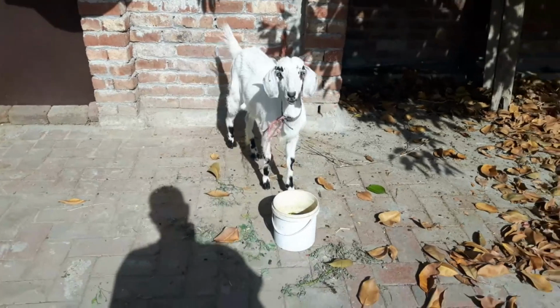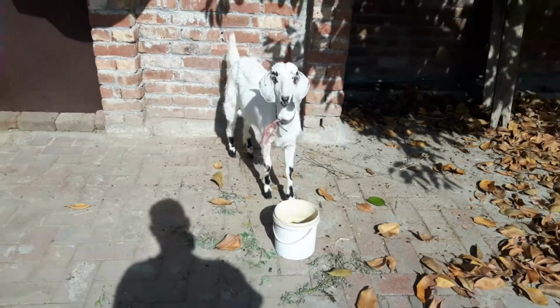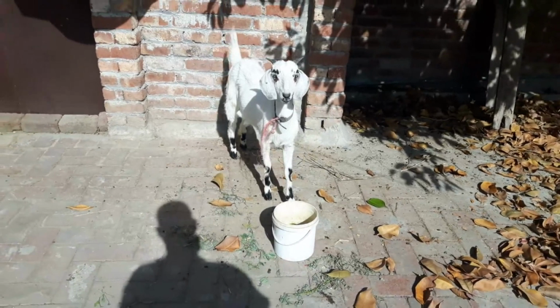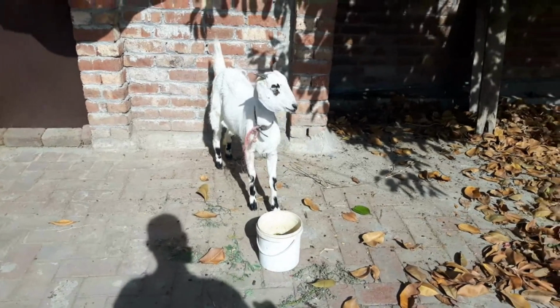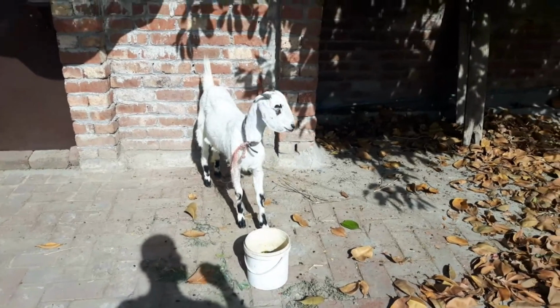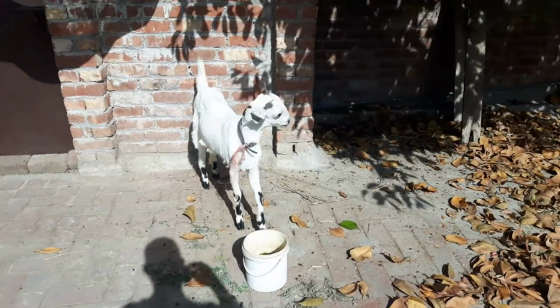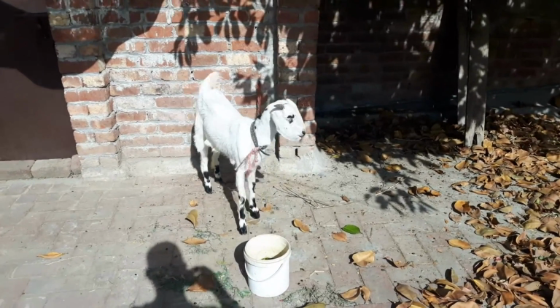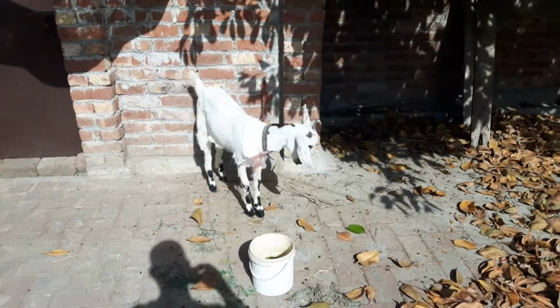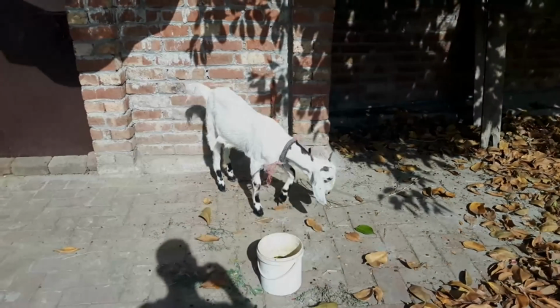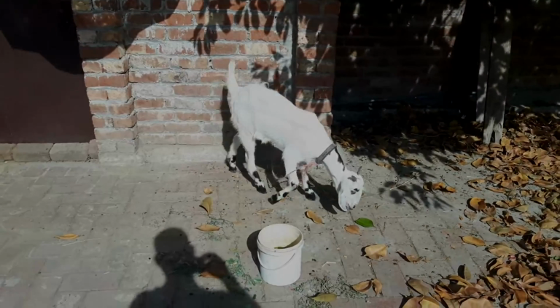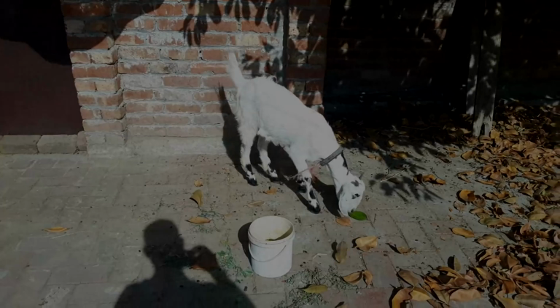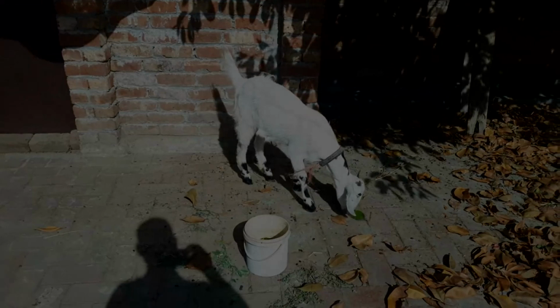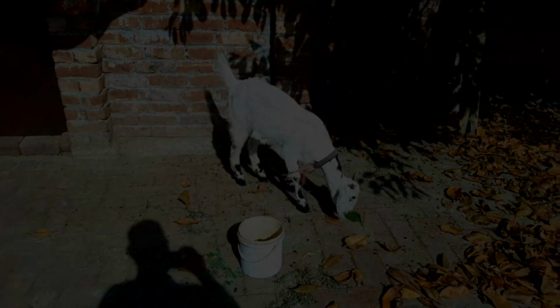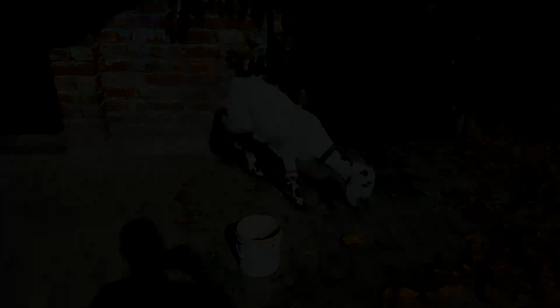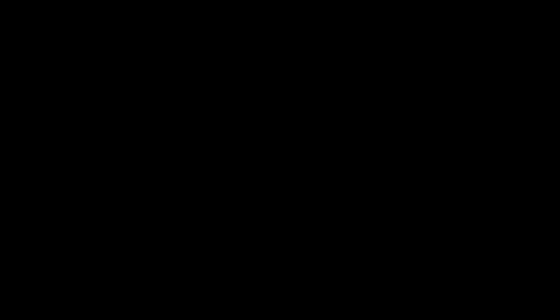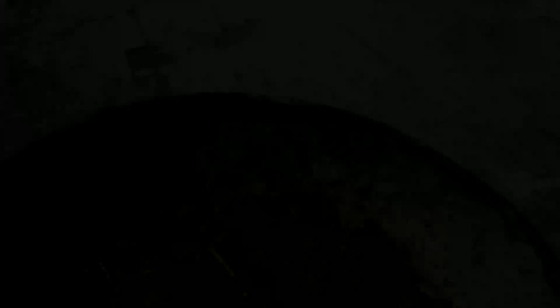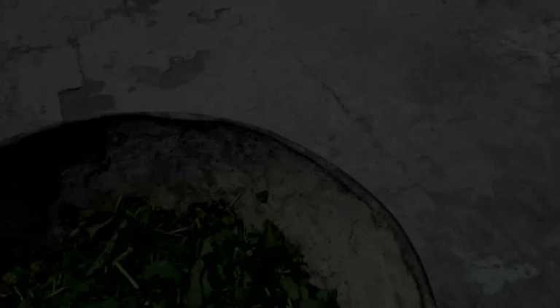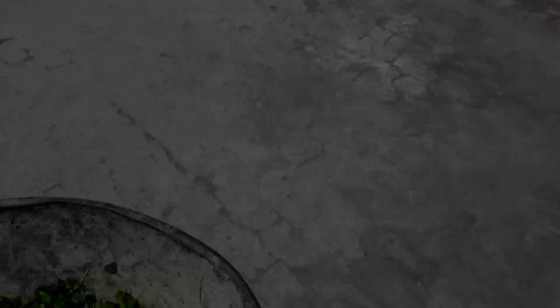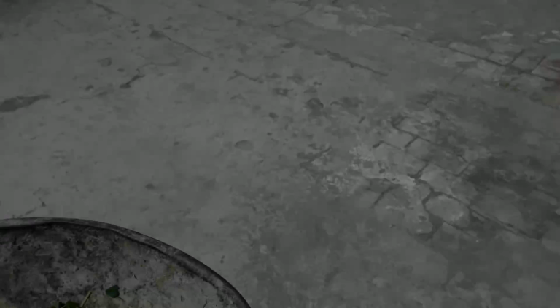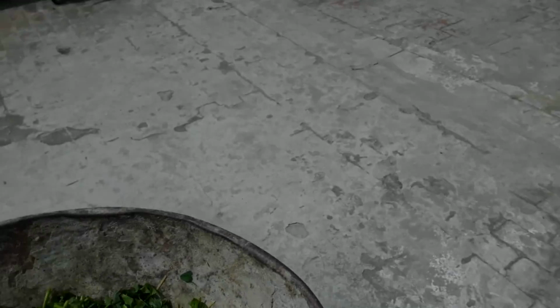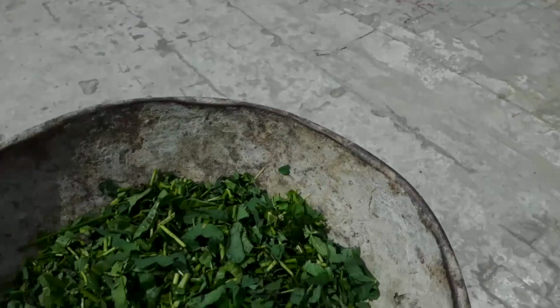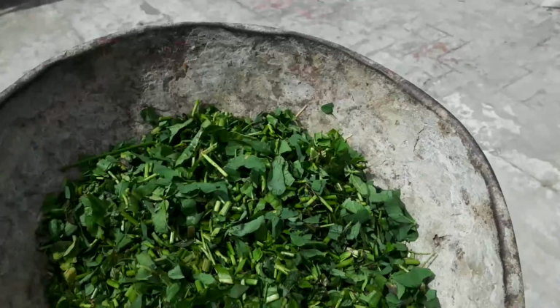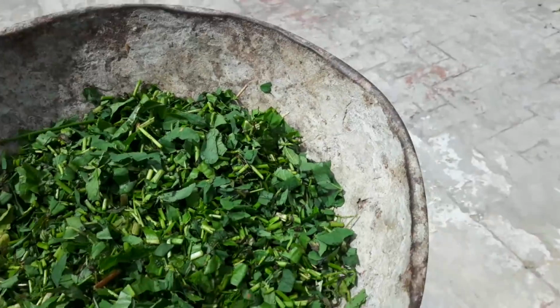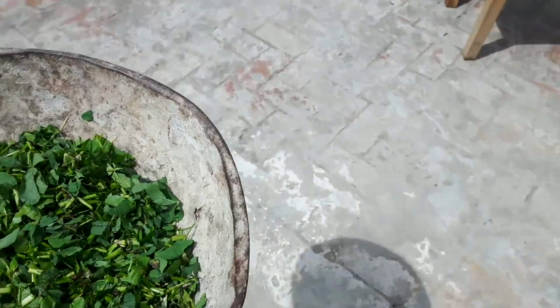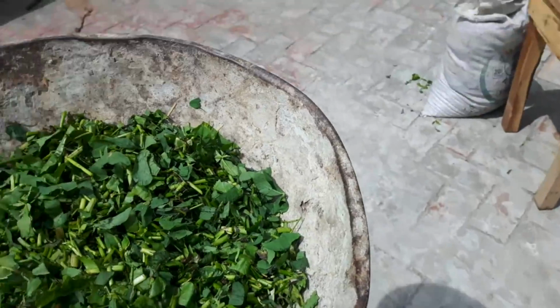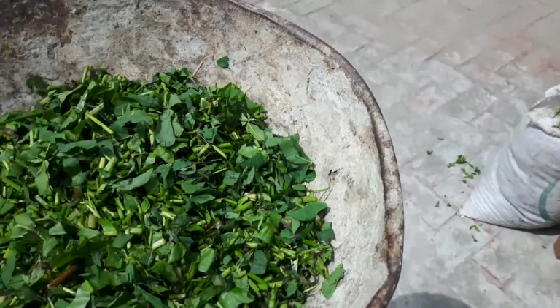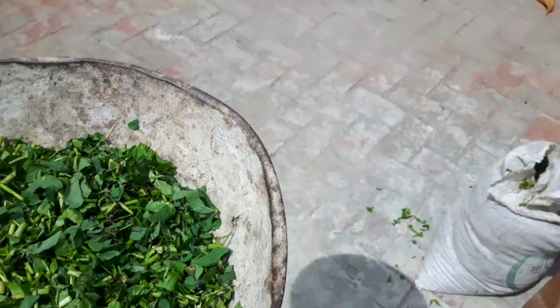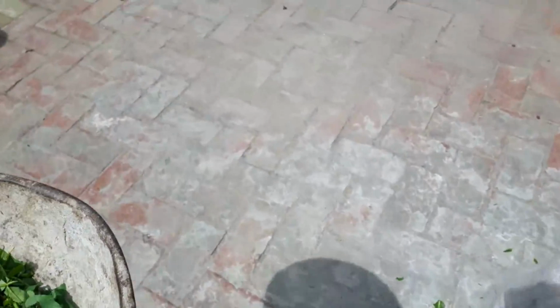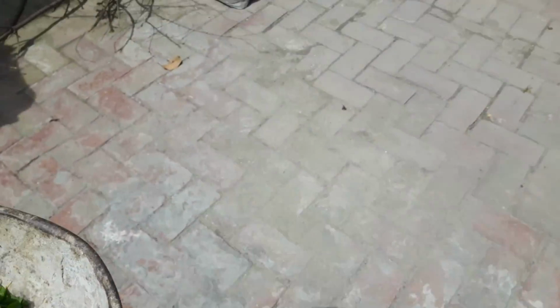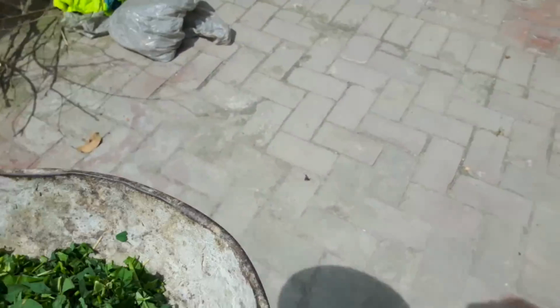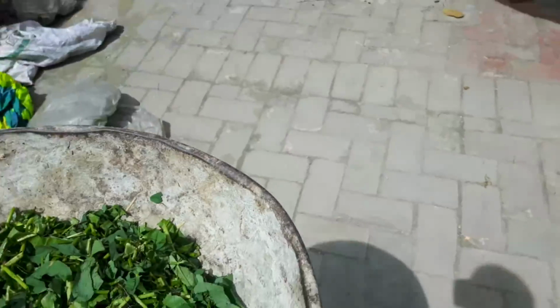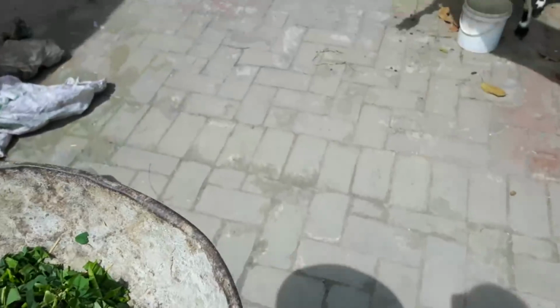So we are going to put some water in the morning. I am going to add some fresh leaves for making this. I will show you a video about how it's made.